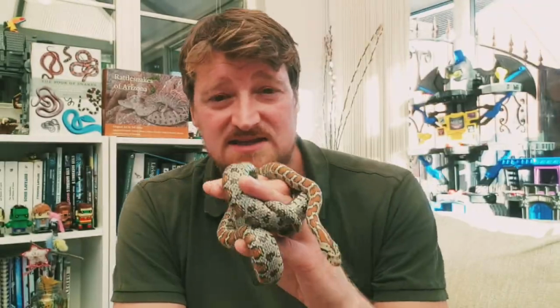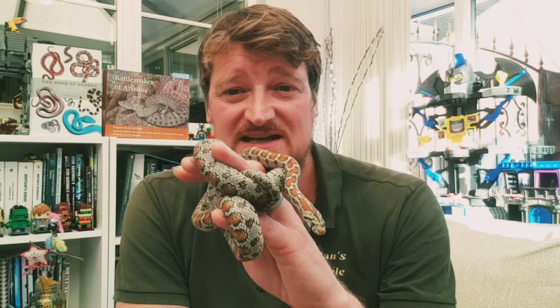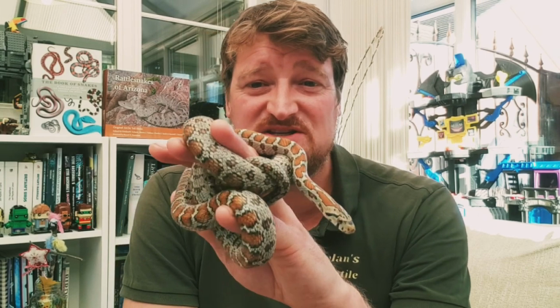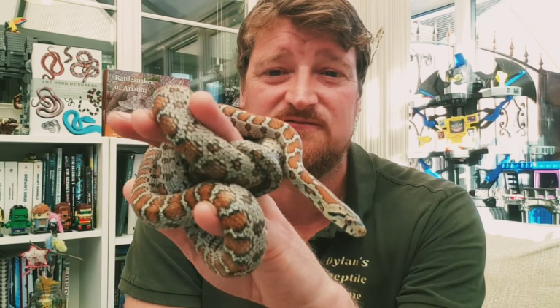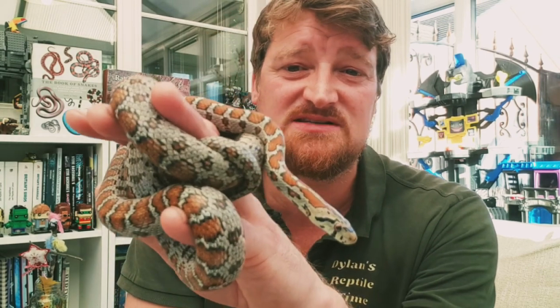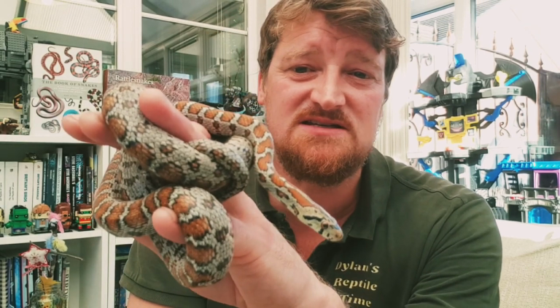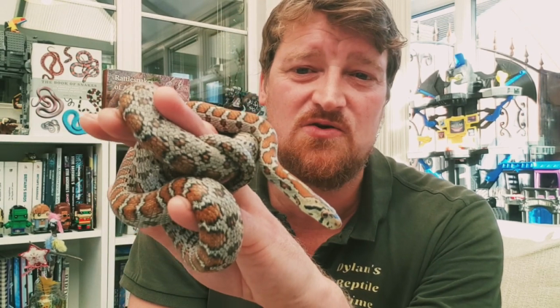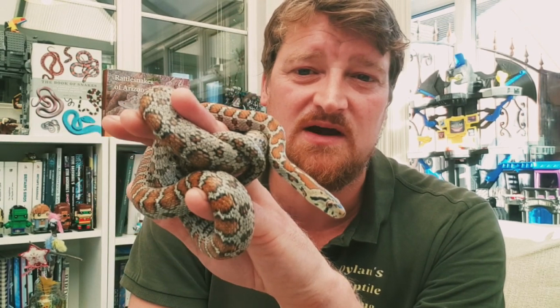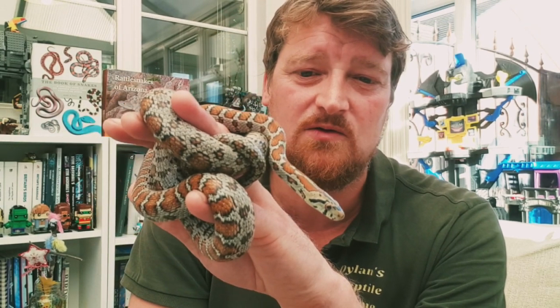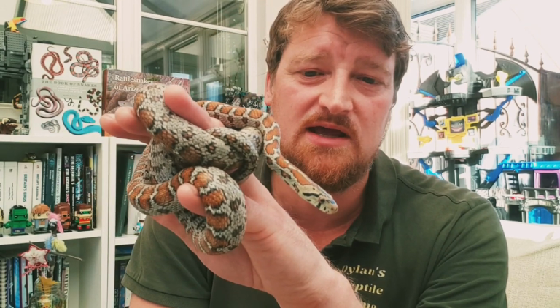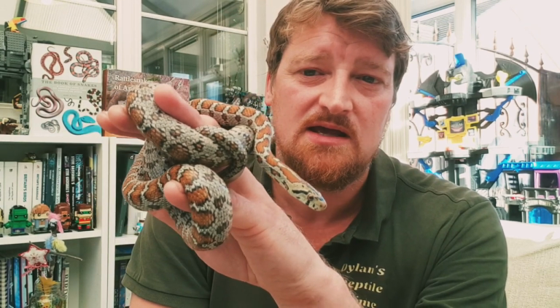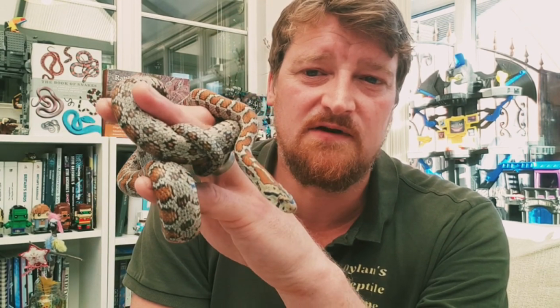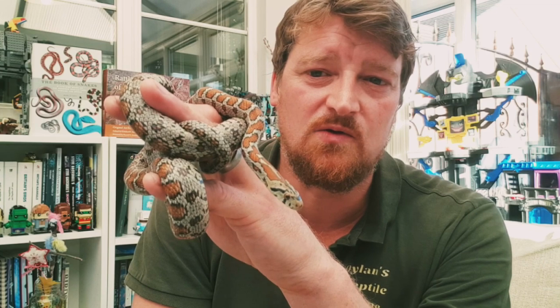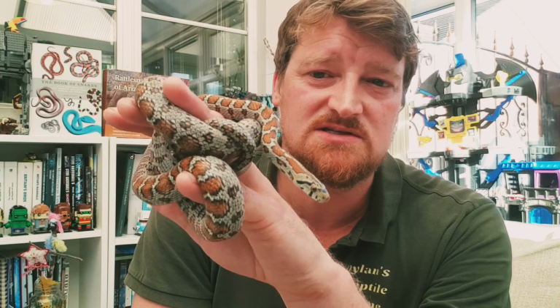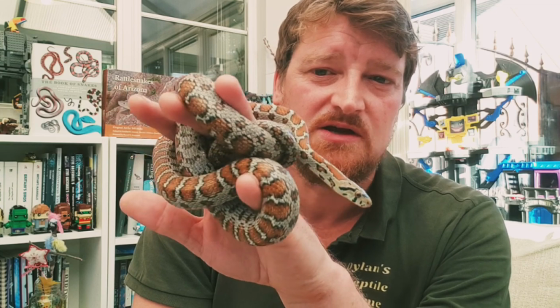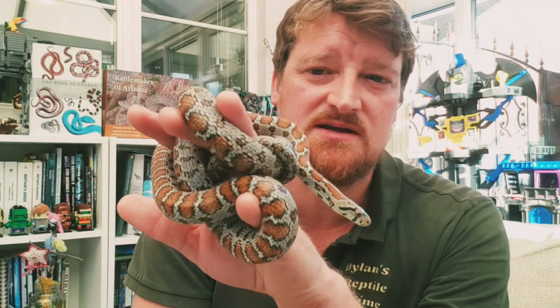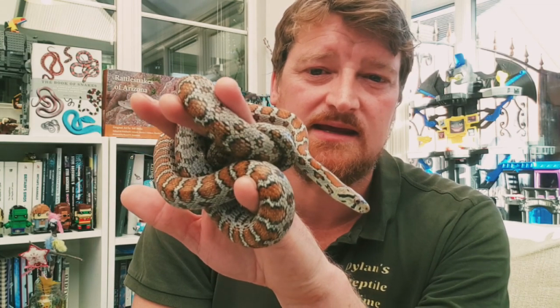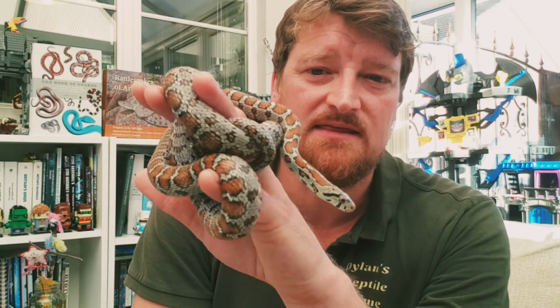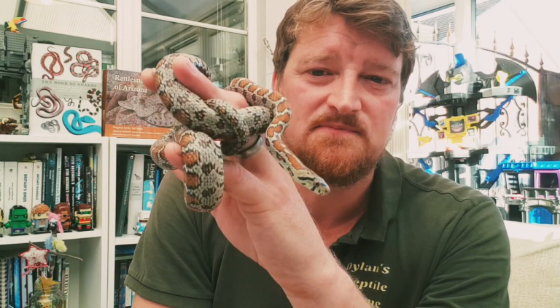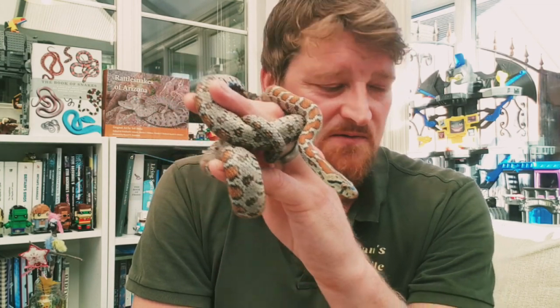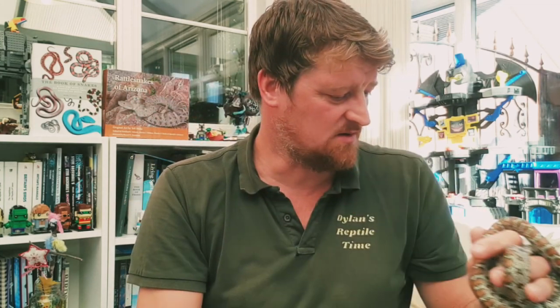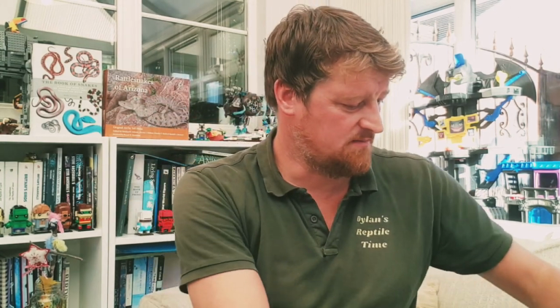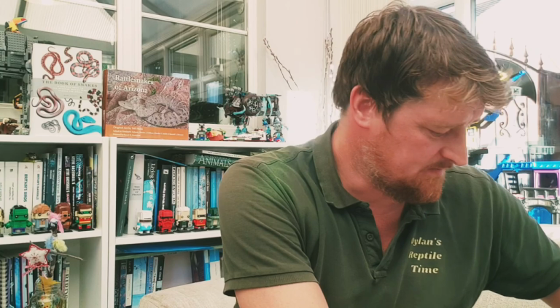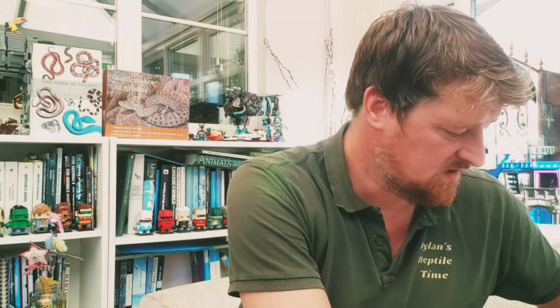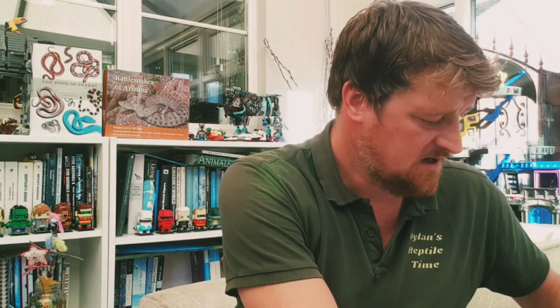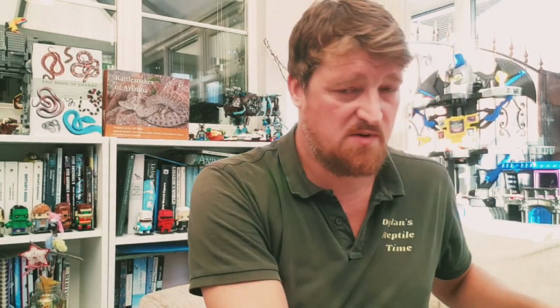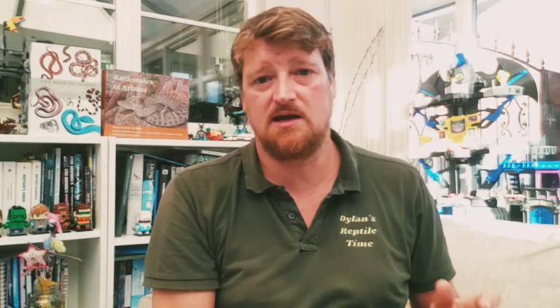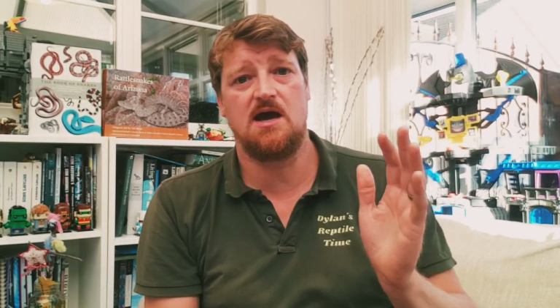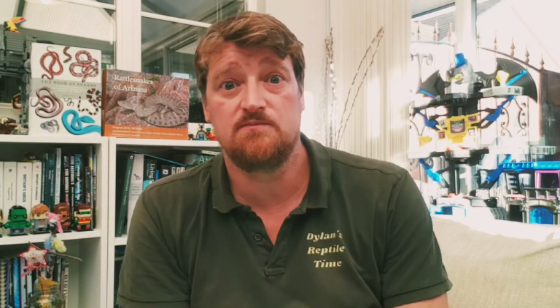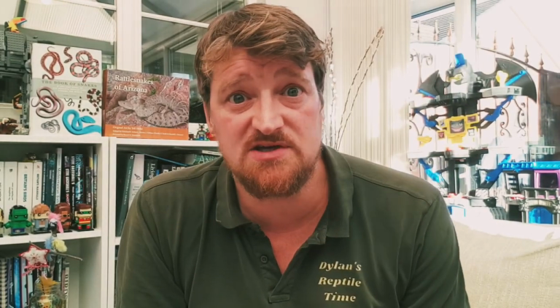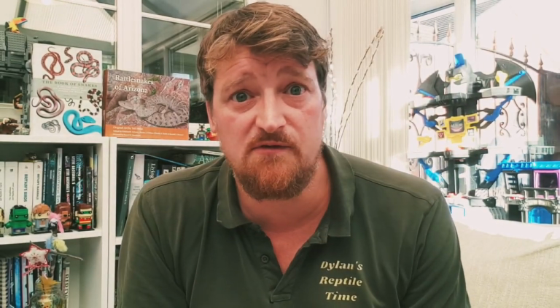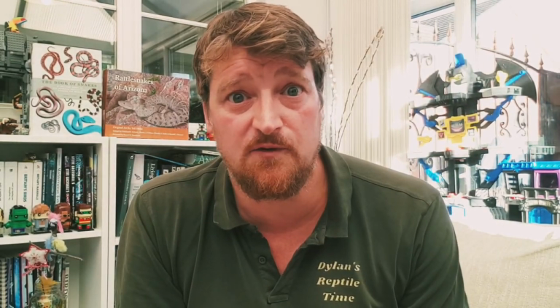So that was the leopard snake from southeast Europe. I think you'd all agree it's a very gorgeous looking snake. I'll pop him back and we'll be back some other time with another video for you.